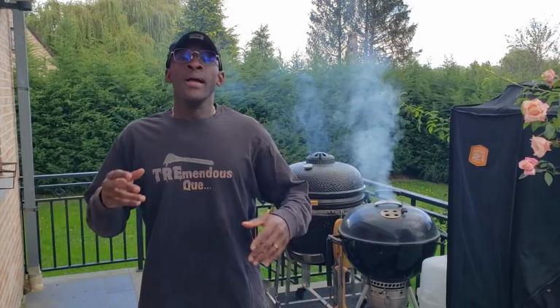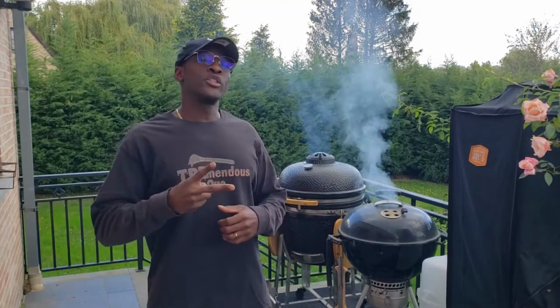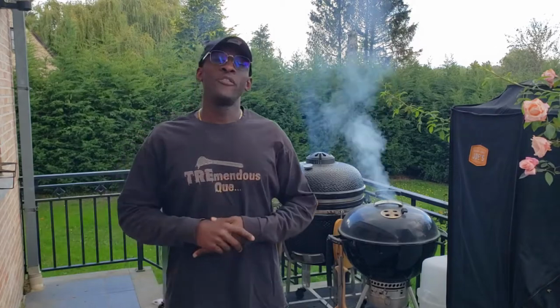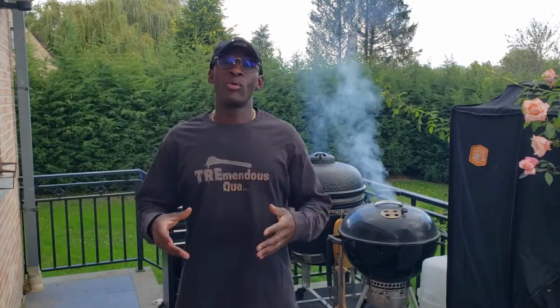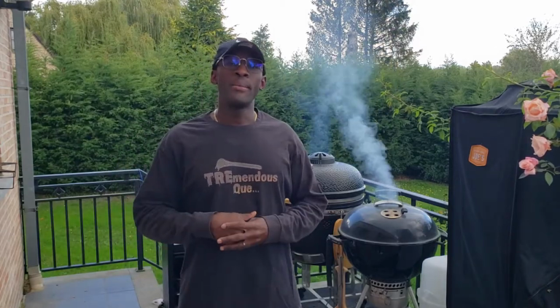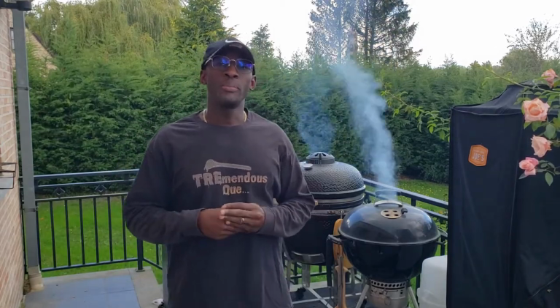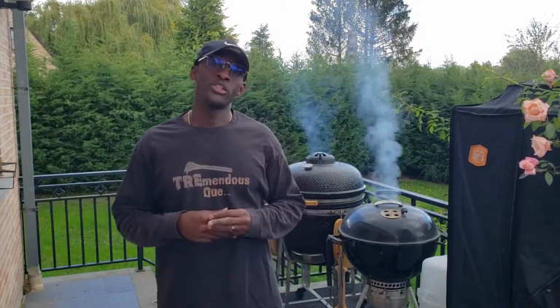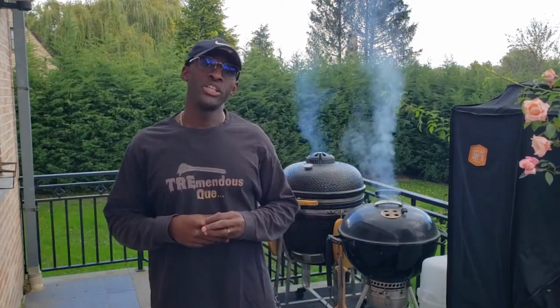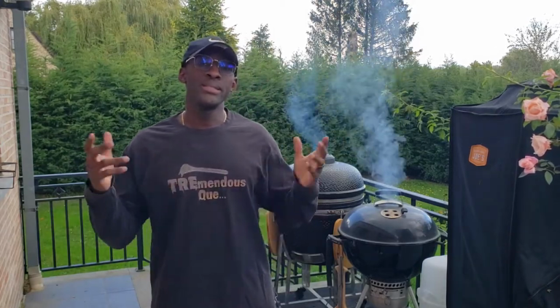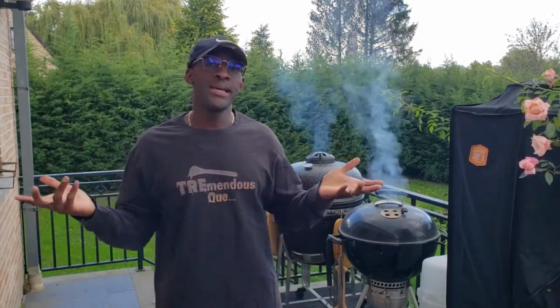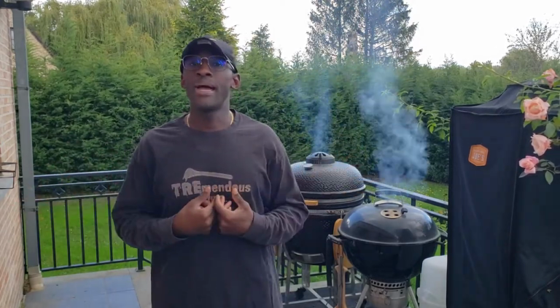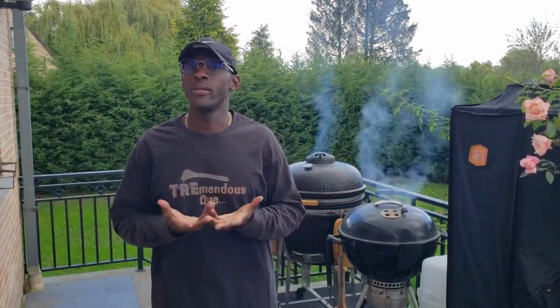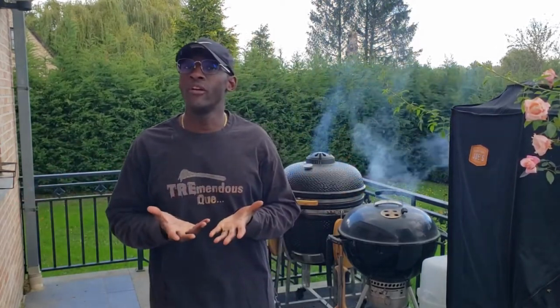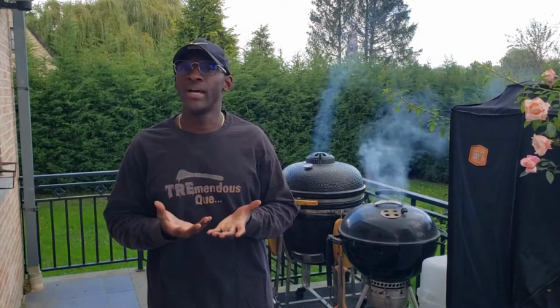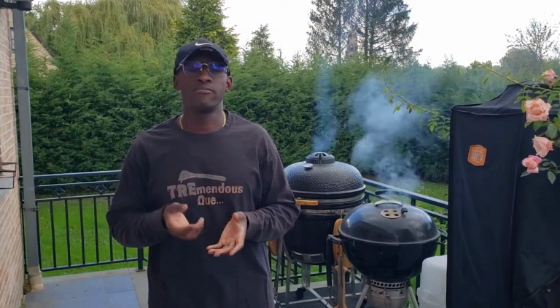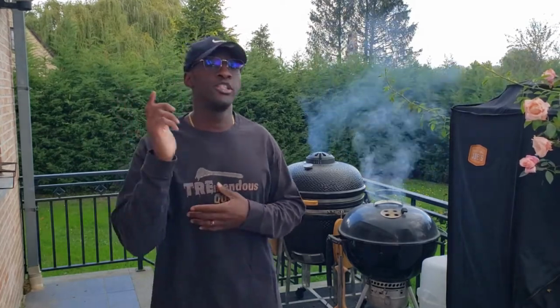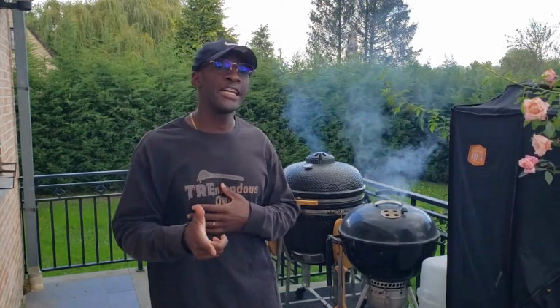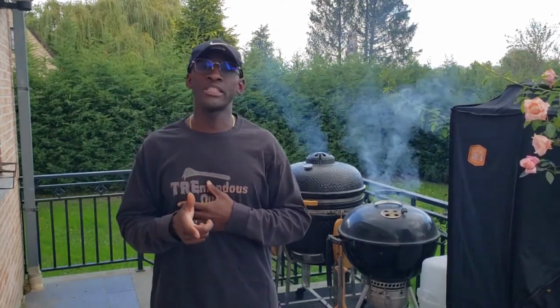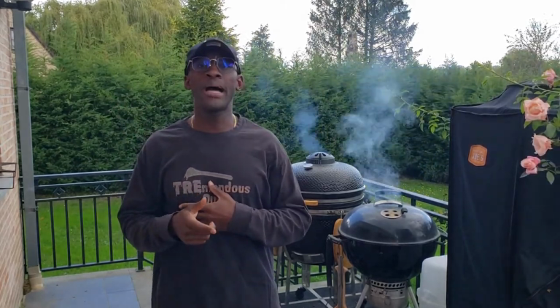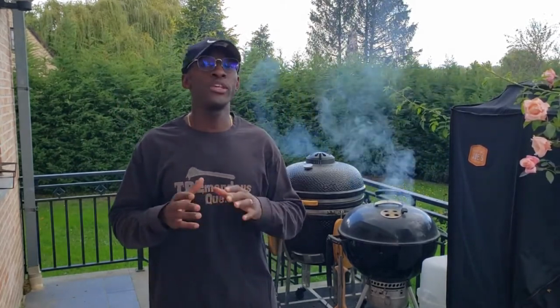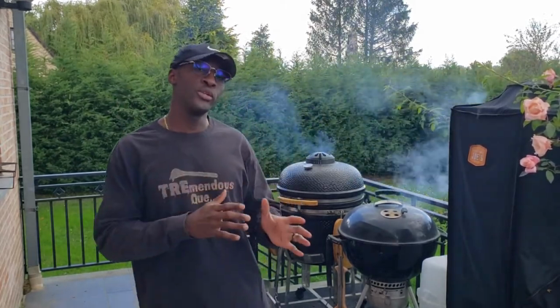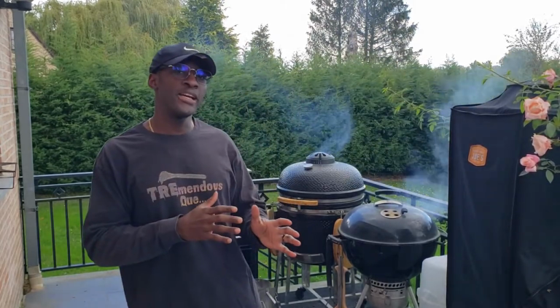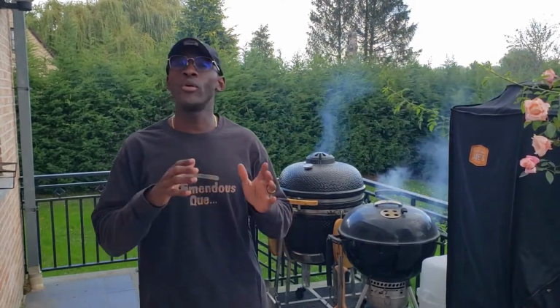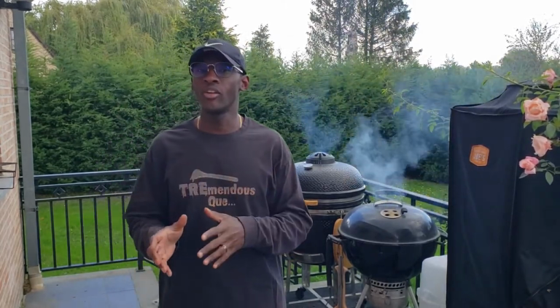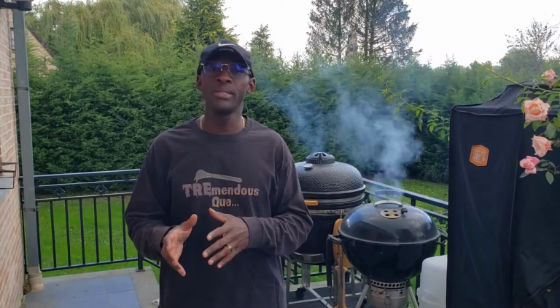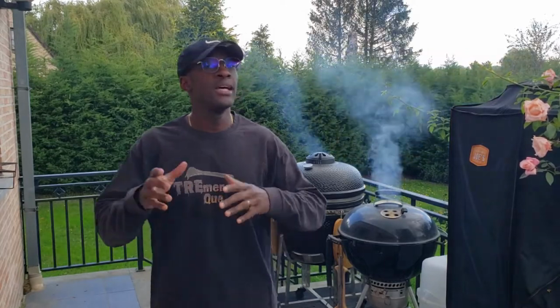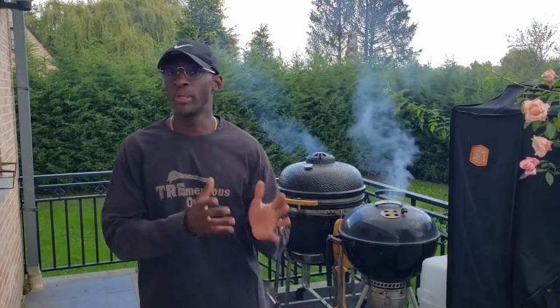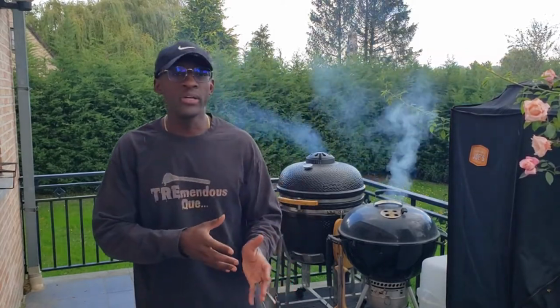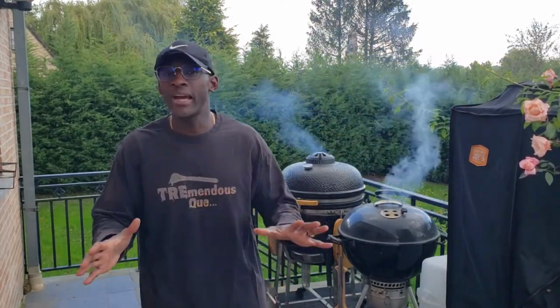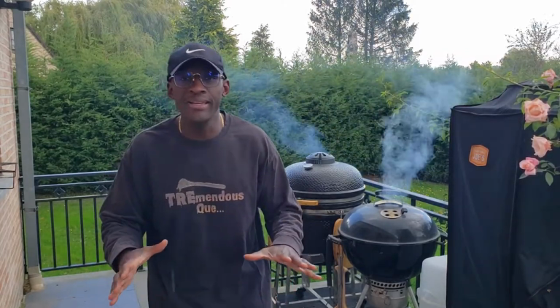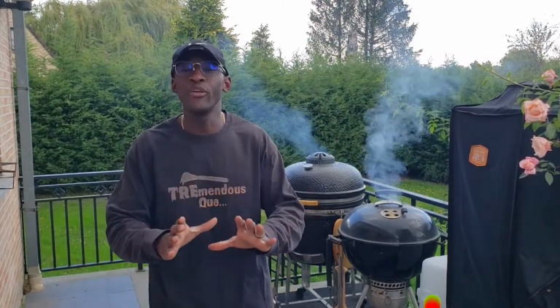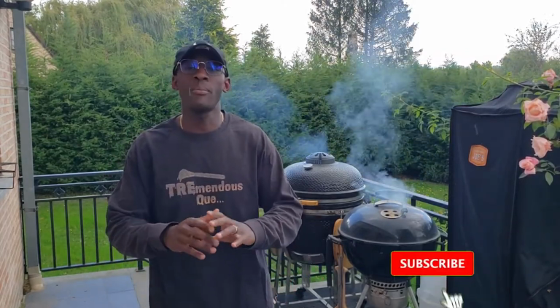Hey, what's going on Tremendous Q fans? It's your boy here, Ray Morris, owner of pit master Tremendous Q. And today, I'm back with another video for you guys. Now, I gotta thank everybody for stopping by. Whether you are new to the channel or you found it on purpose, you tripped over it — I don't care how you got here, thank you for stopping by.